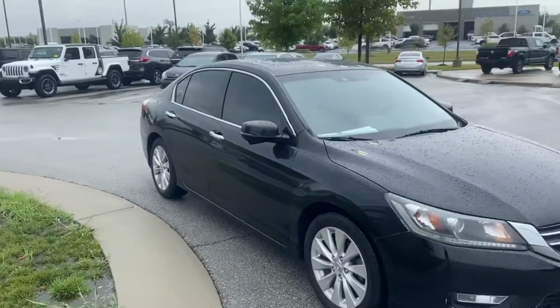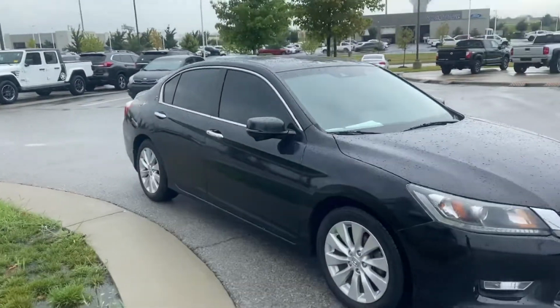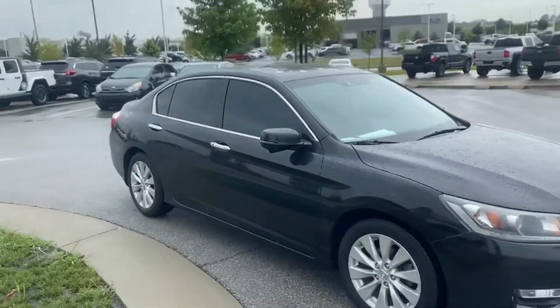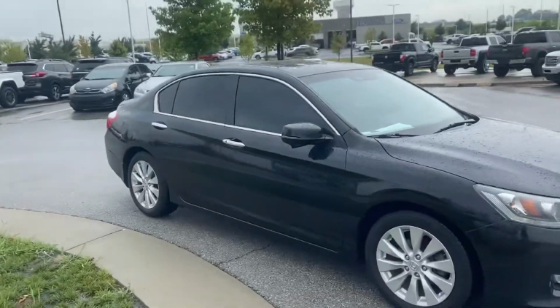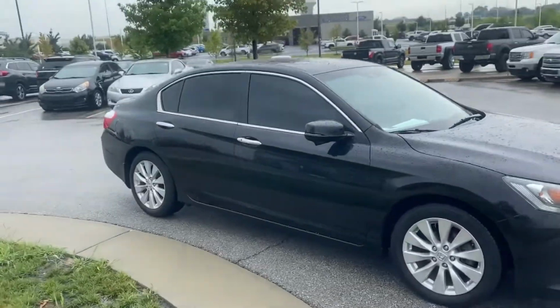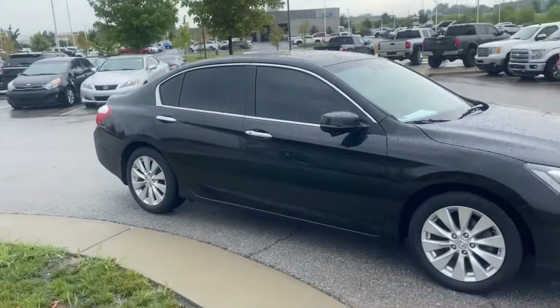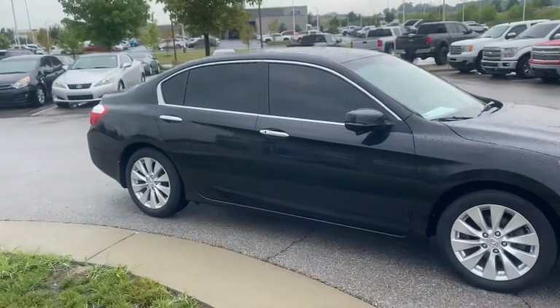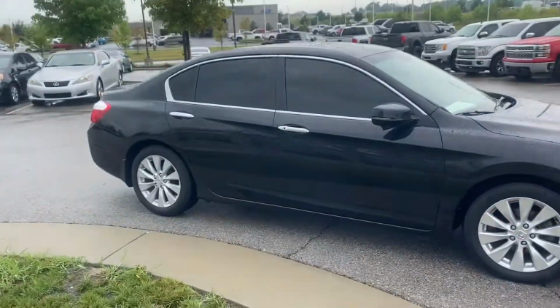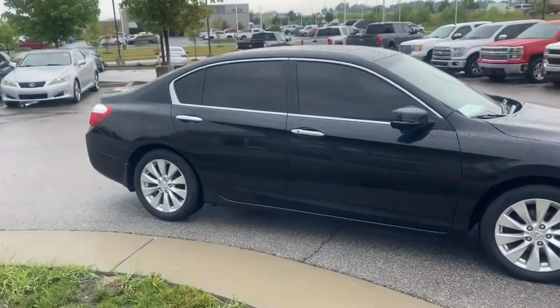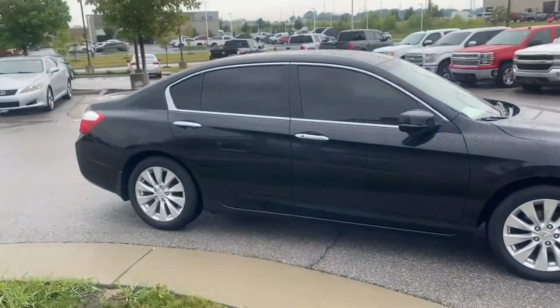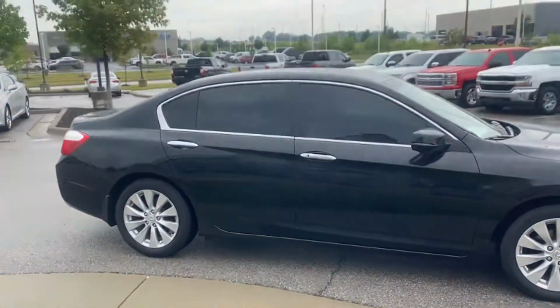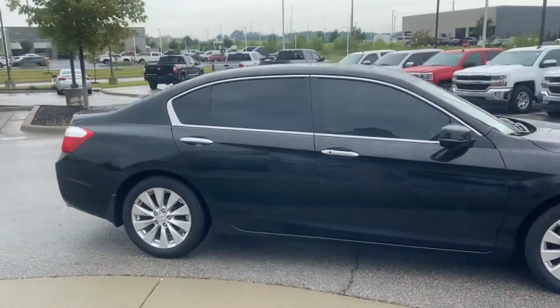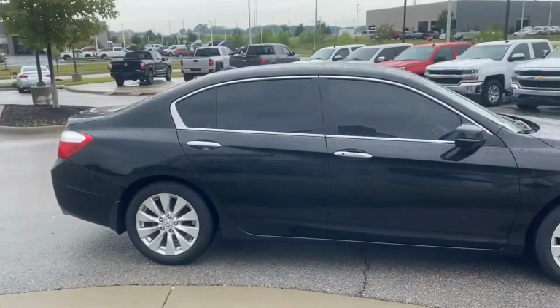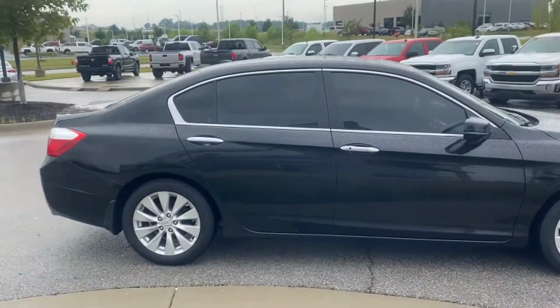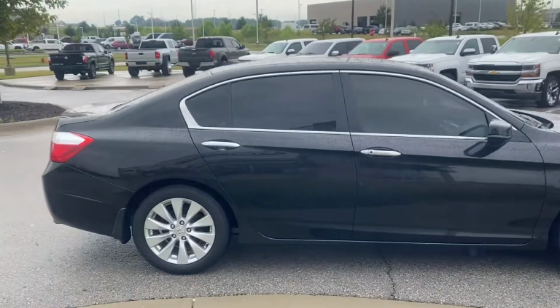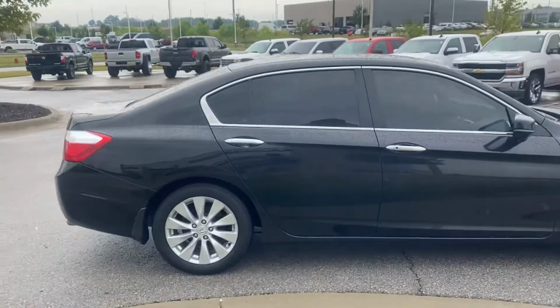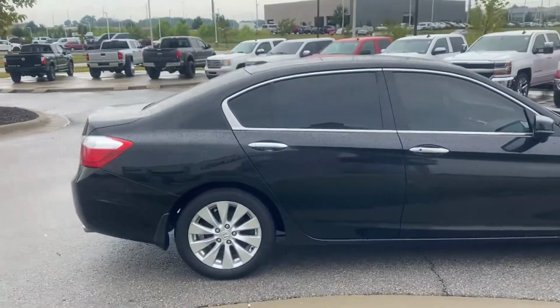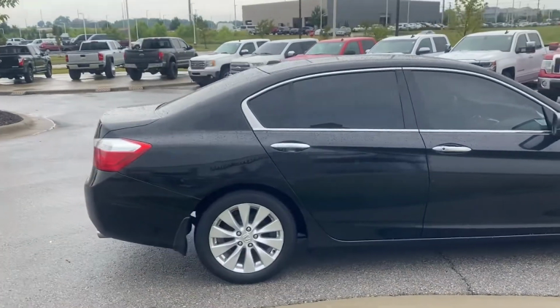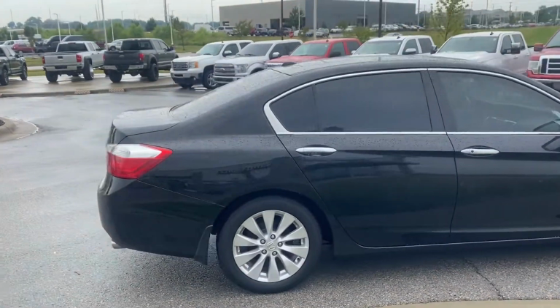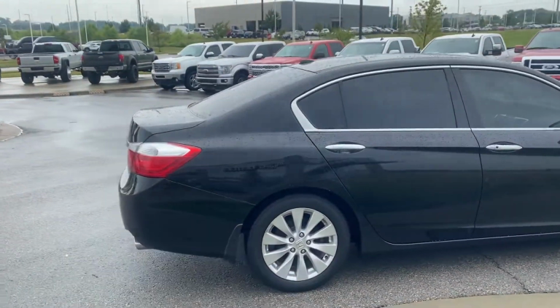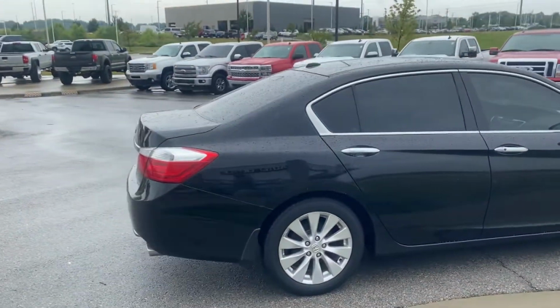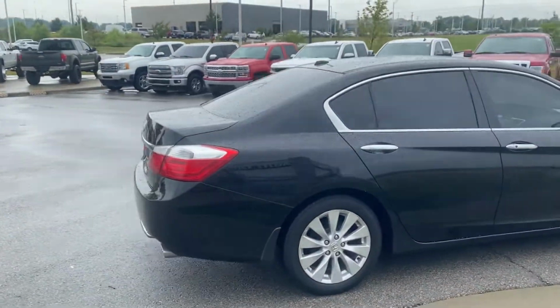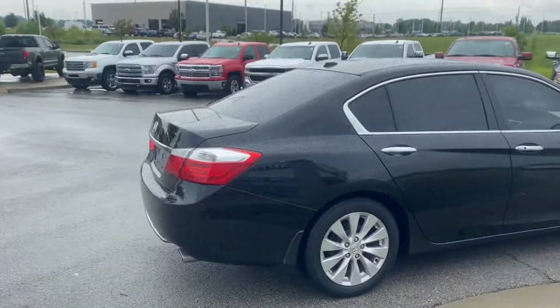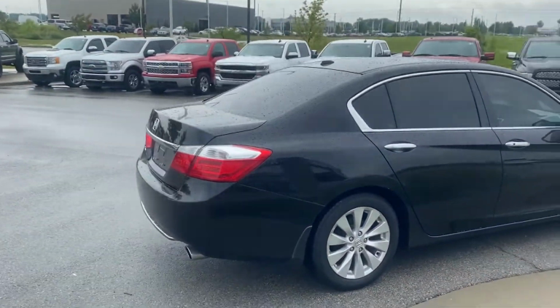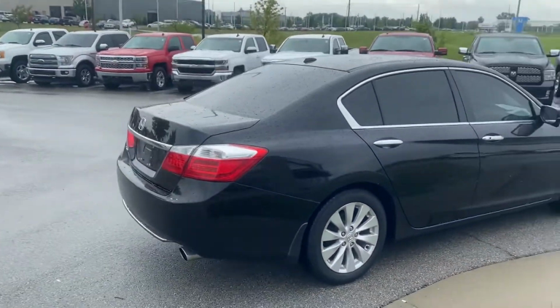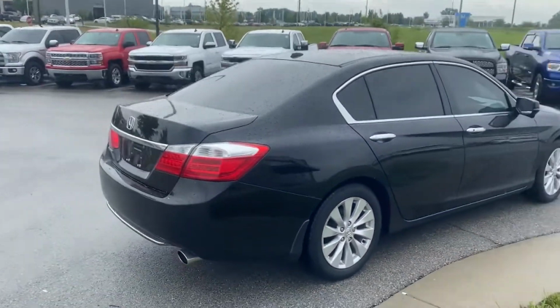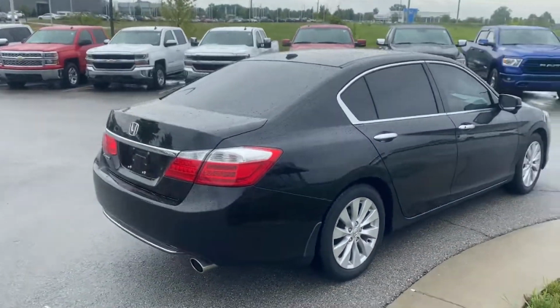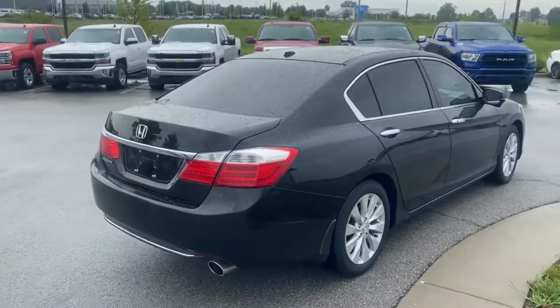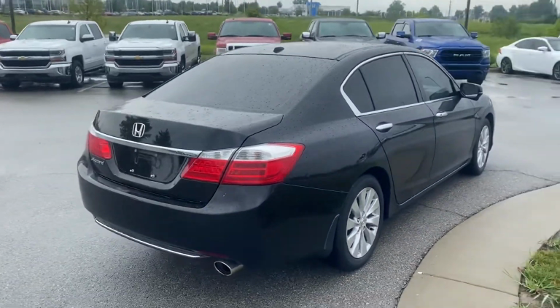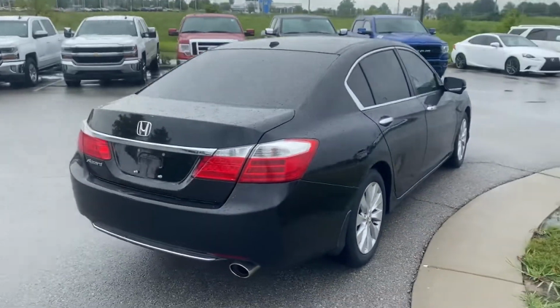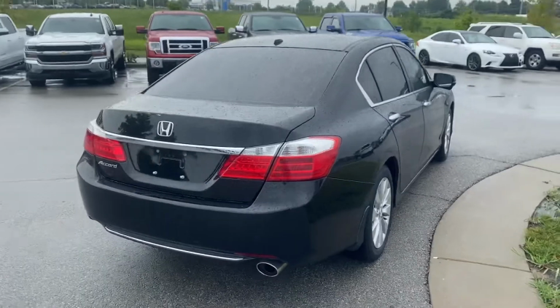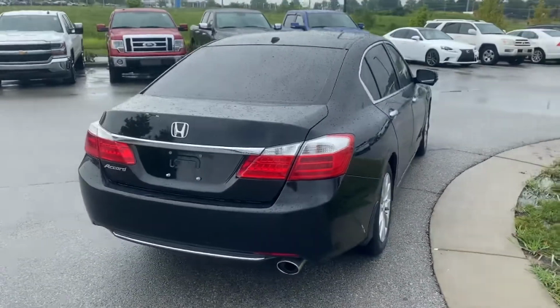You're going to be able to see, coming around here, there's just a couple little door dings. But man, for a 2014, if these little dings are all we're worried about, this thing is fantastic.